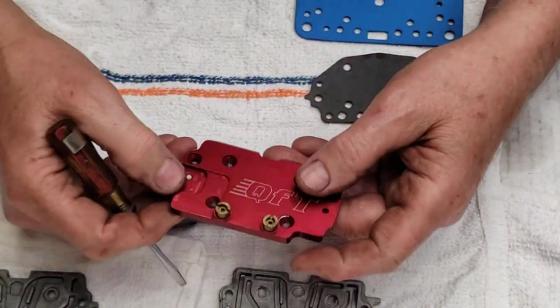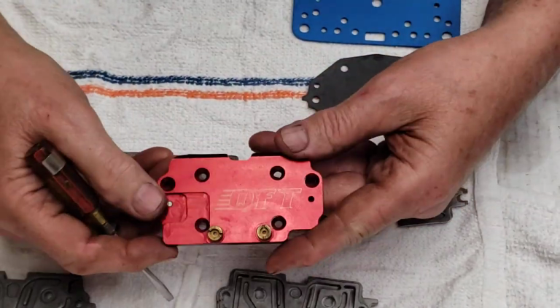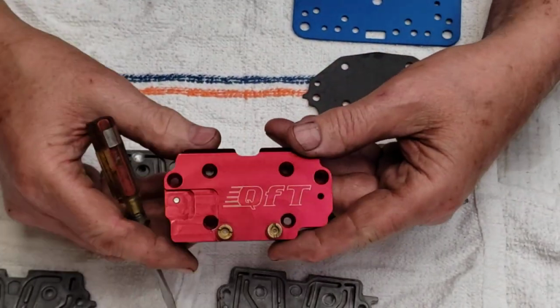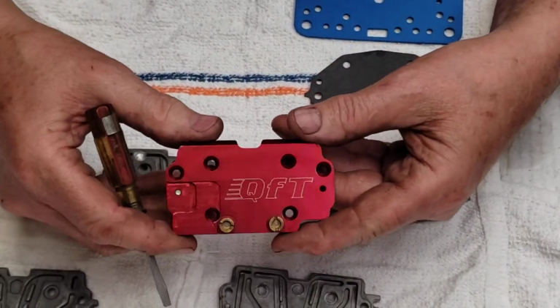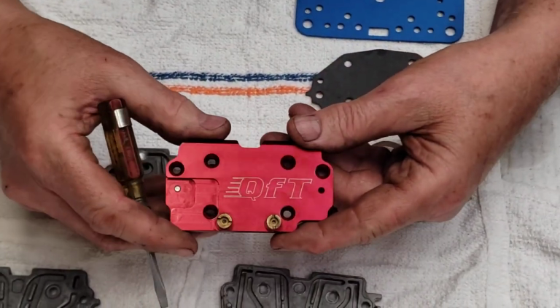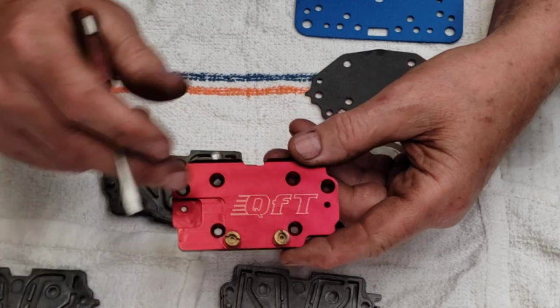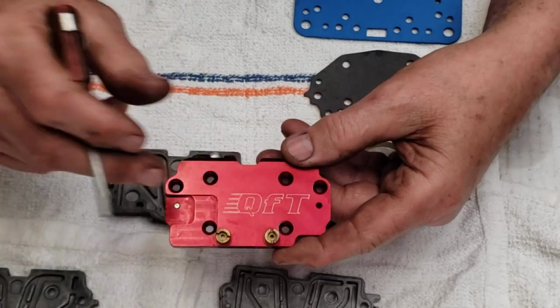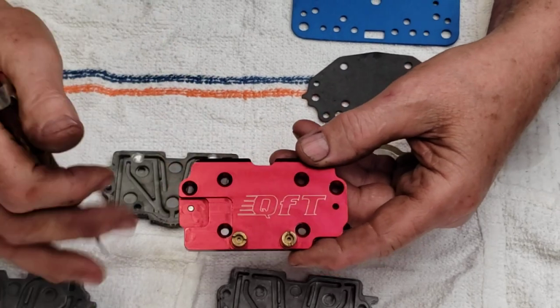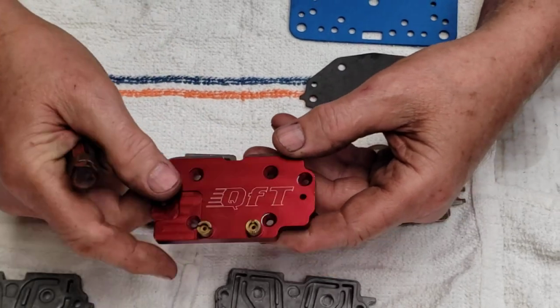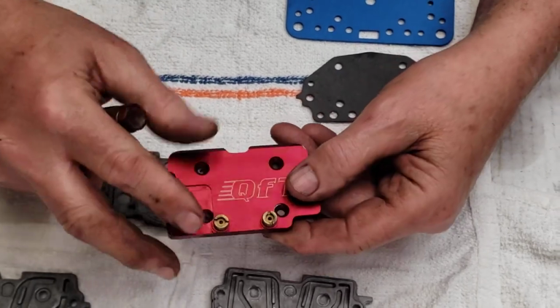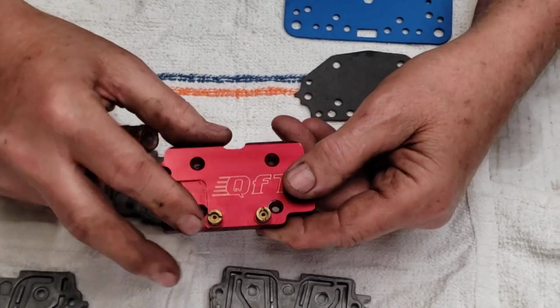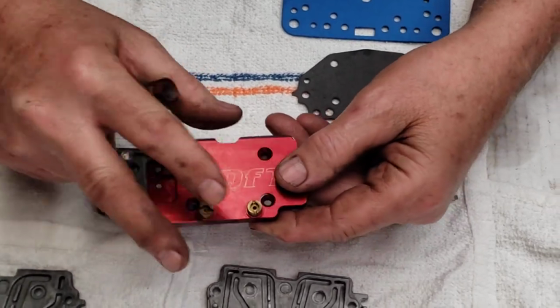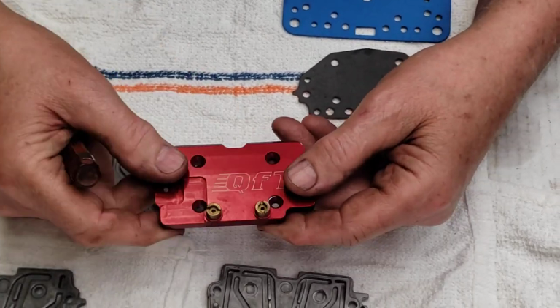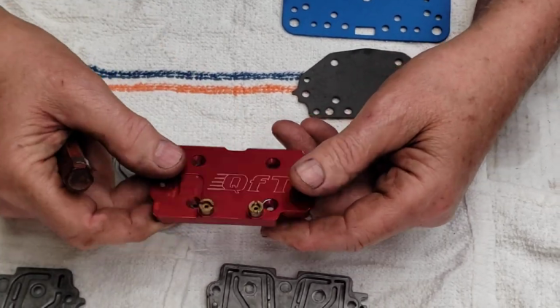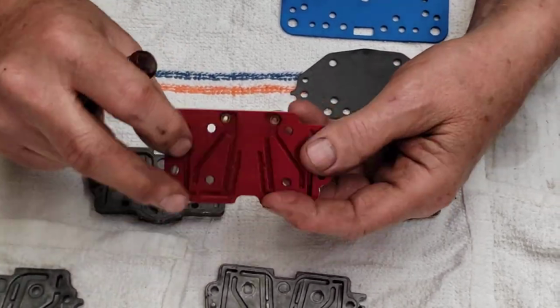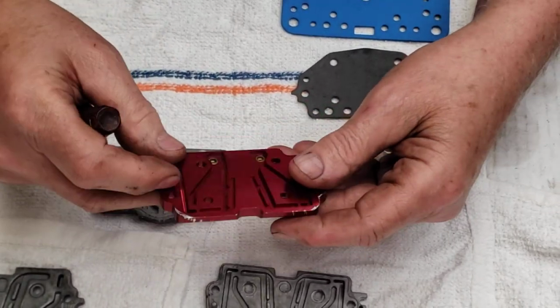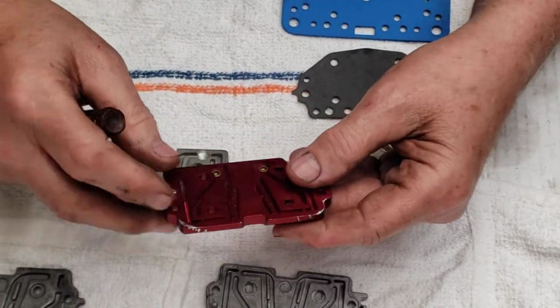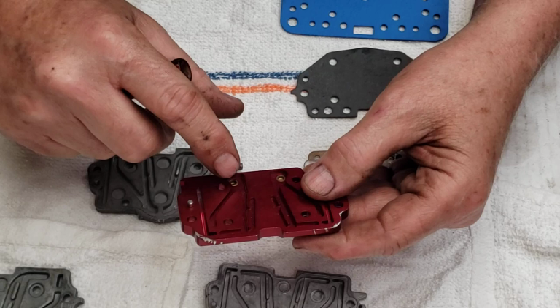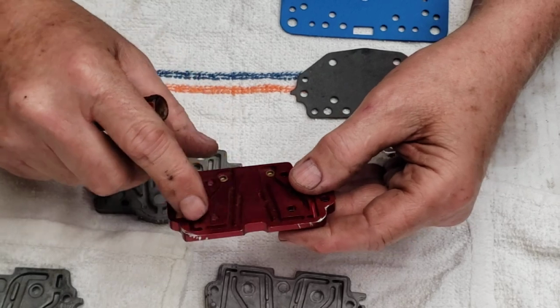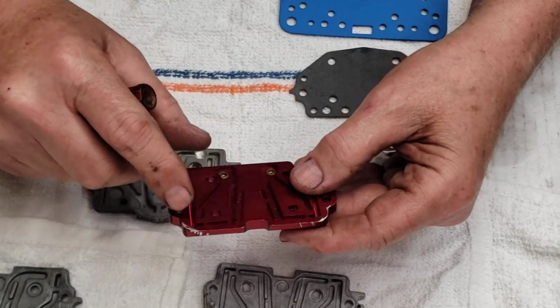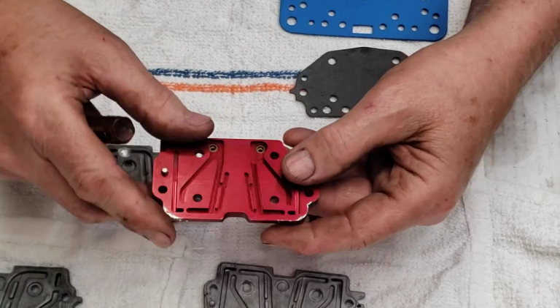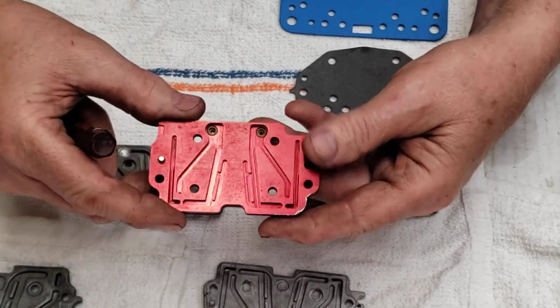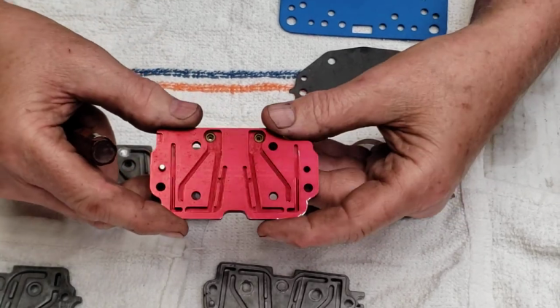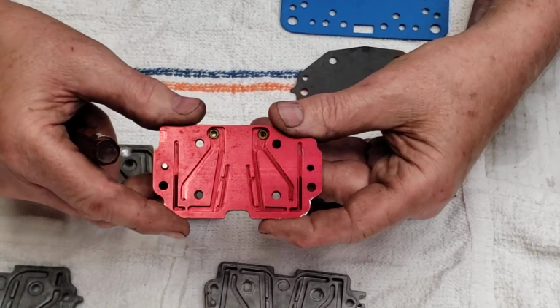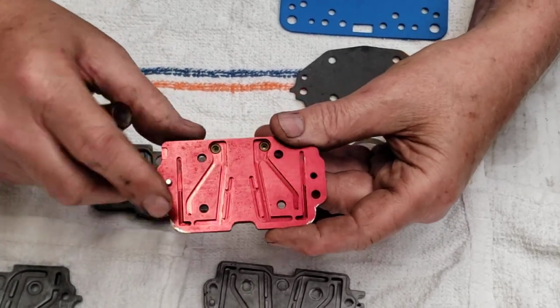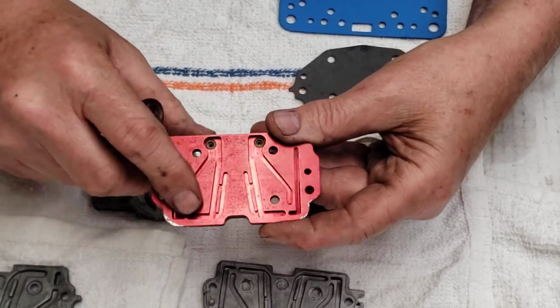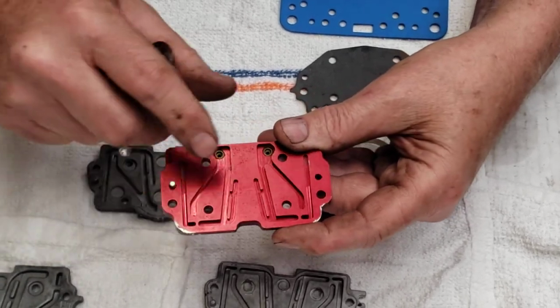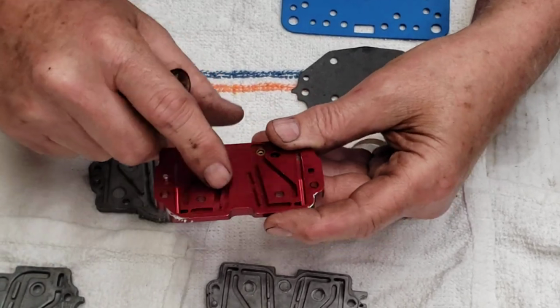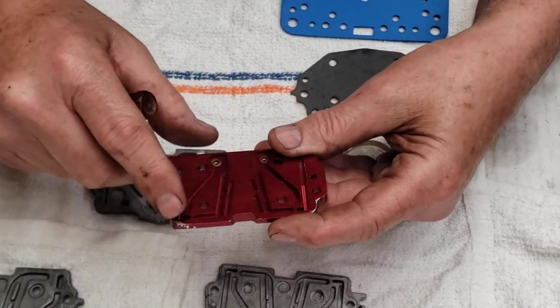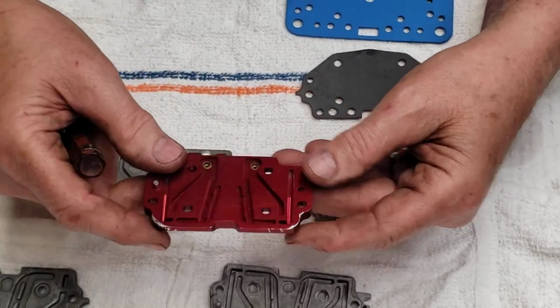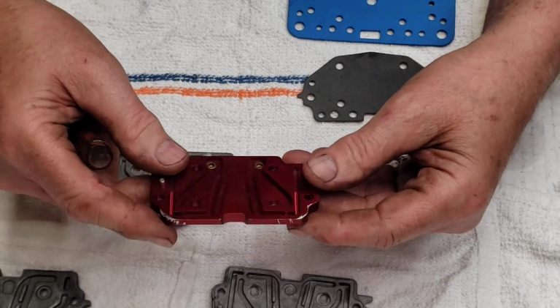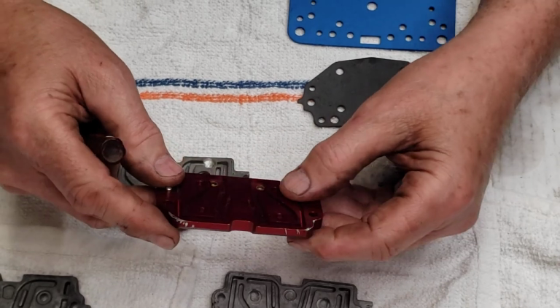This is a Quick Fuel Technology plate — this is their version of the modified rear plate. They have the jets right here in the front. It's the same thing, got the same exact setup, just a little thicker and nicer billet aluminum.